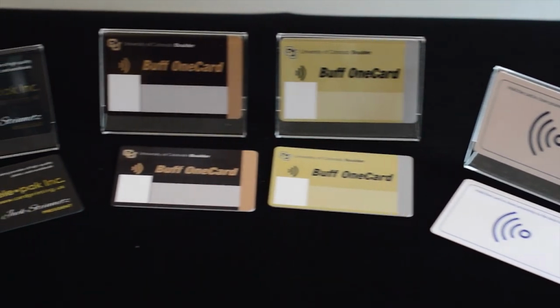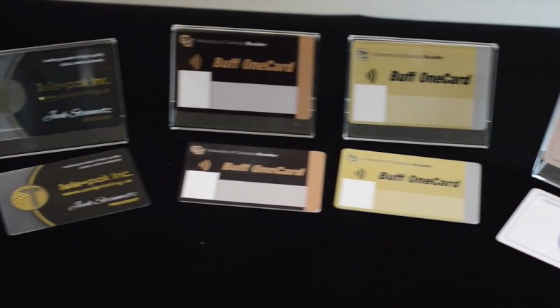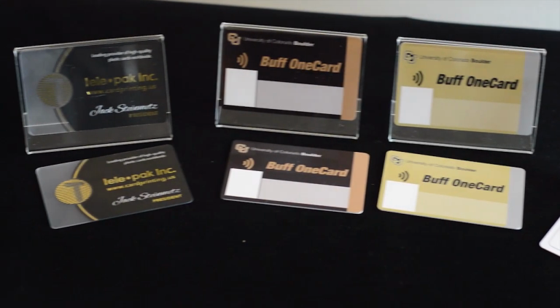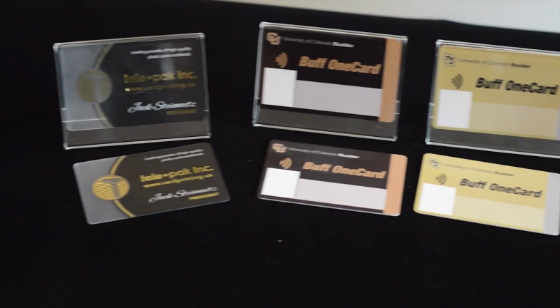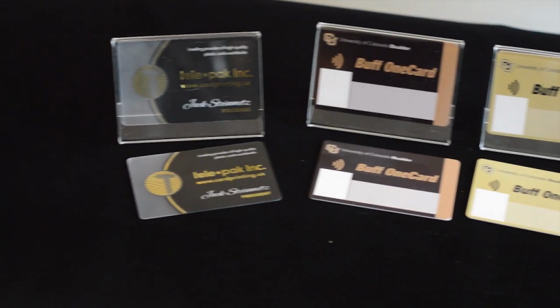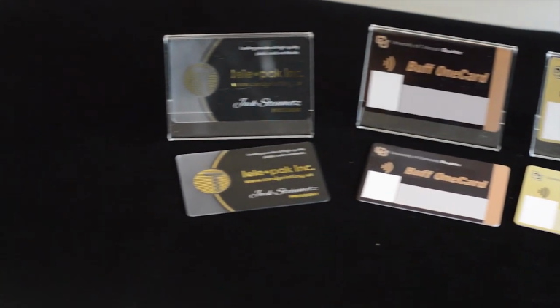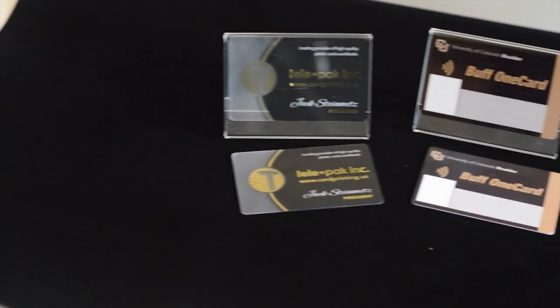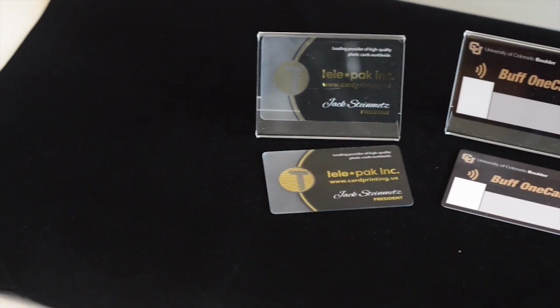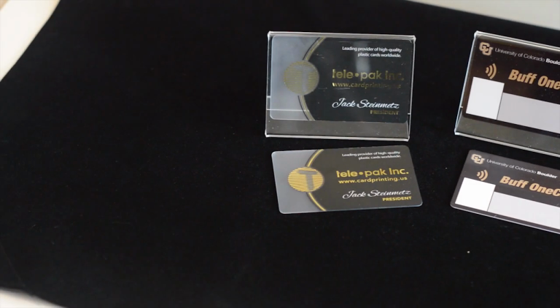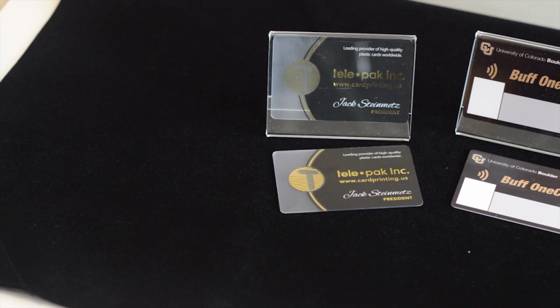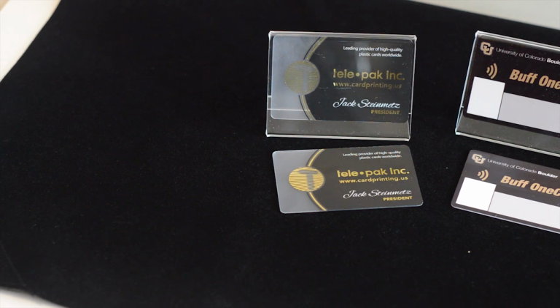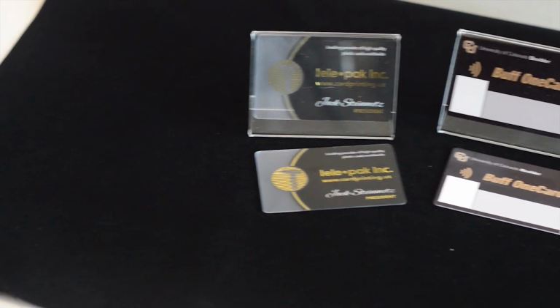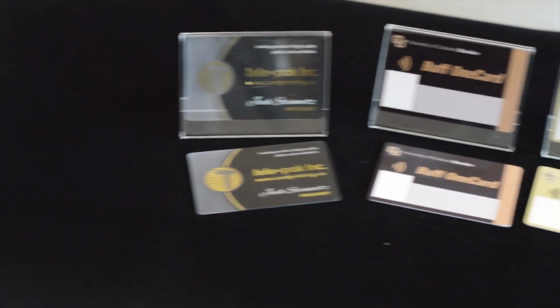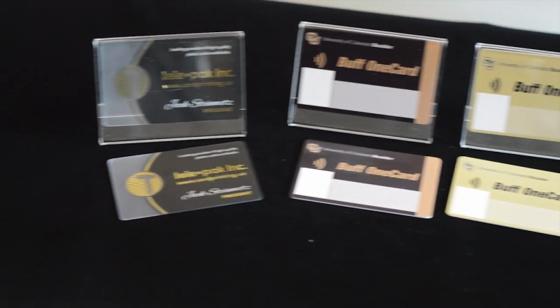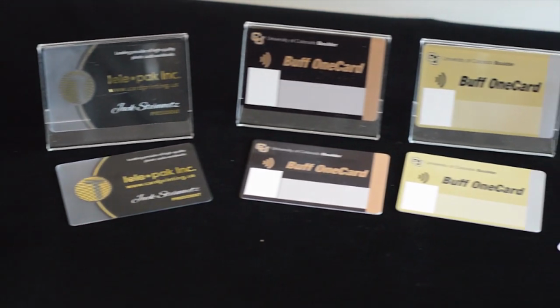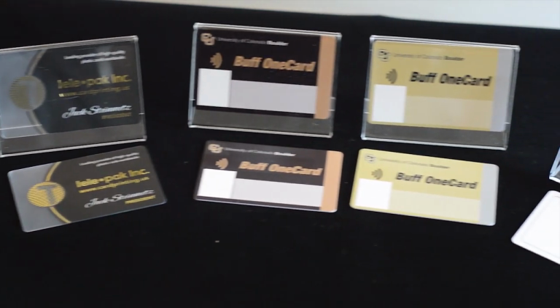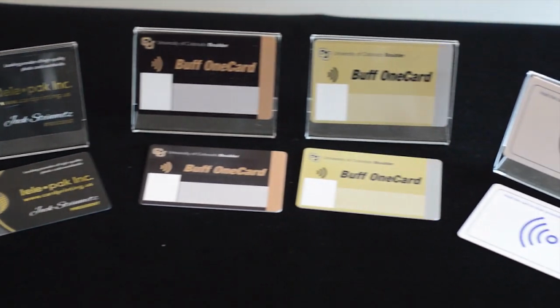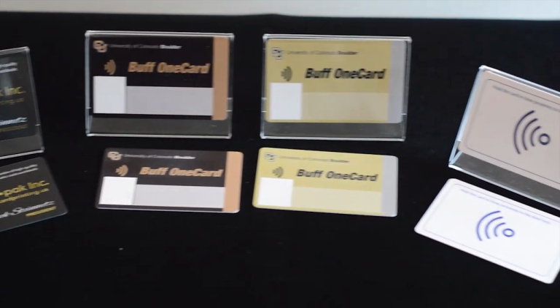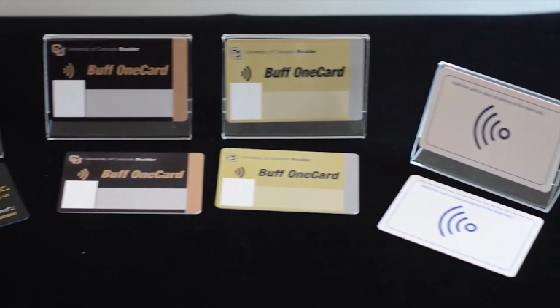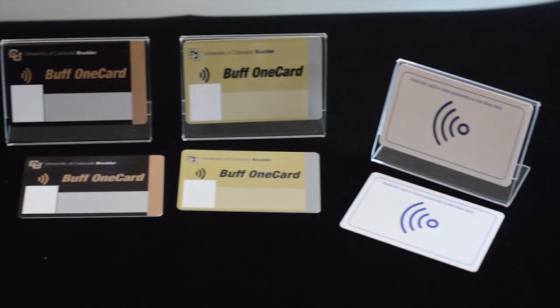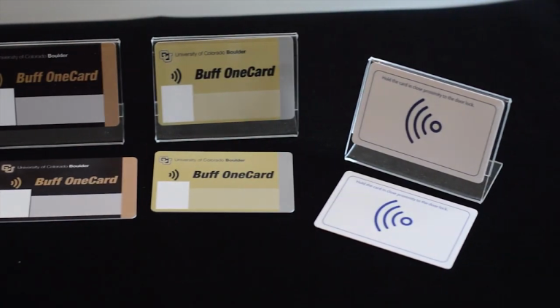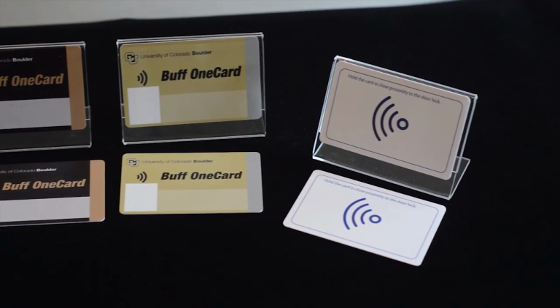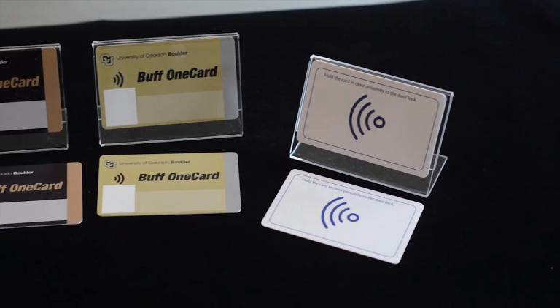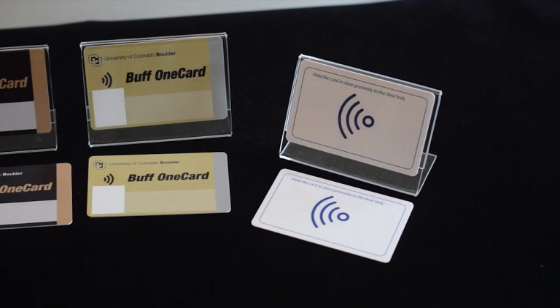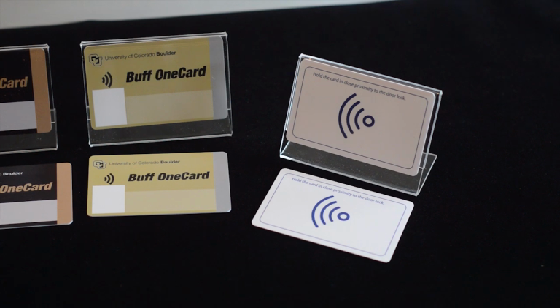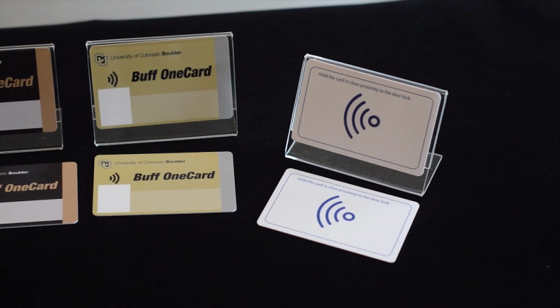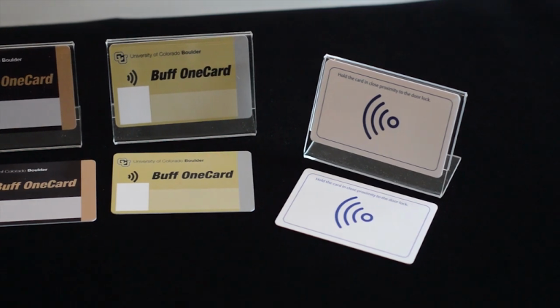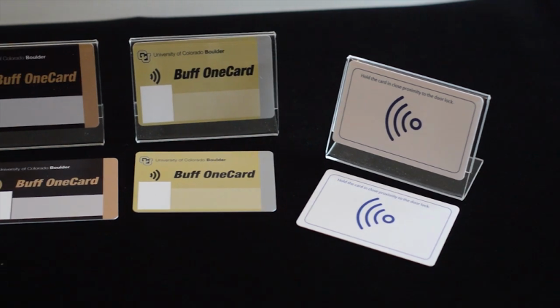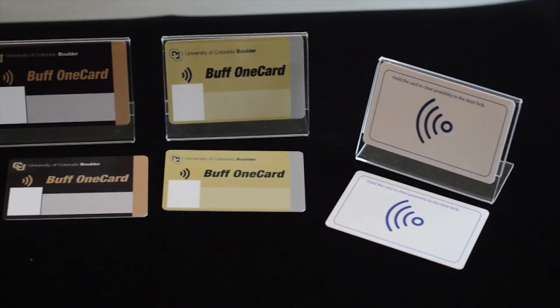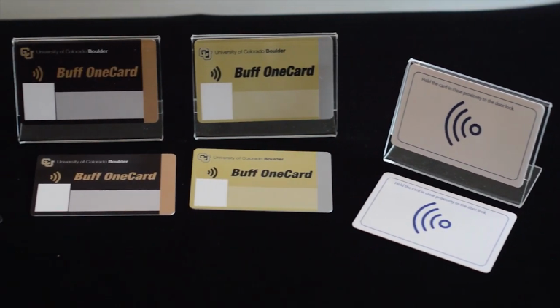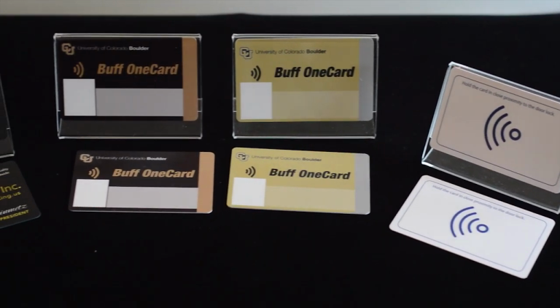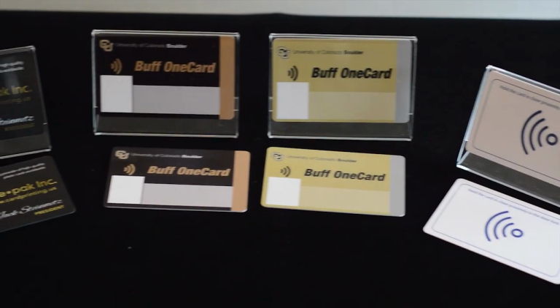RFID cards, also known as smart cards, are more convenient than traditional cards because you do not have to swipe them when you use them. The way they are used, they are brushed up against a credit card reader and this process is your payment request.